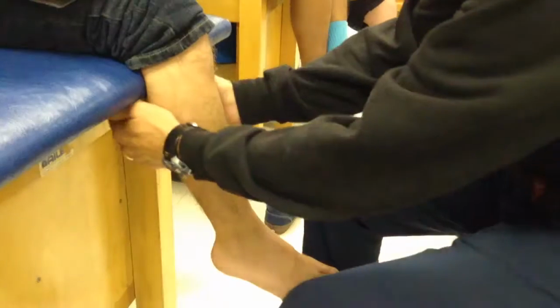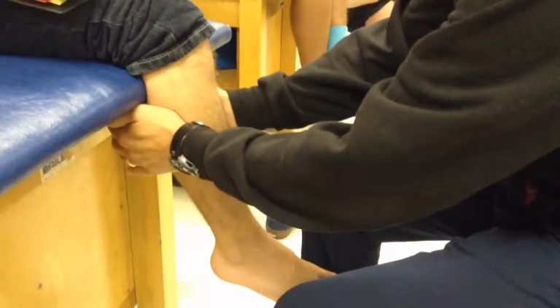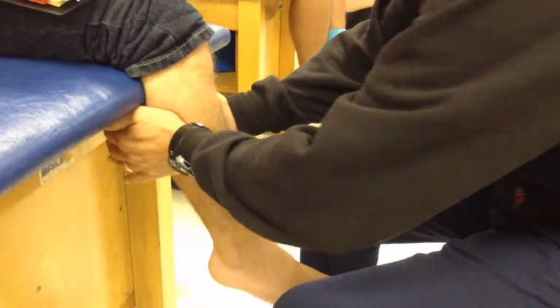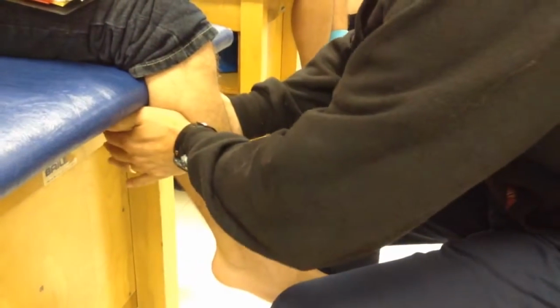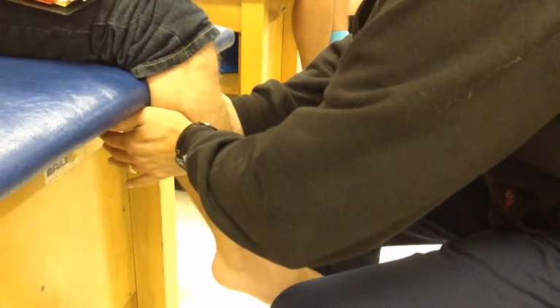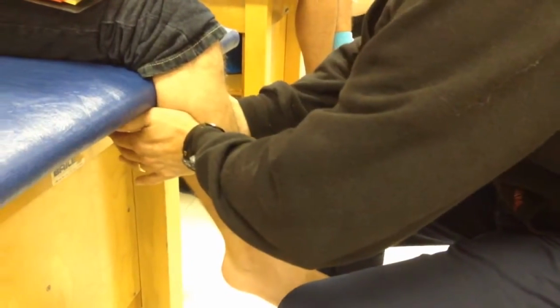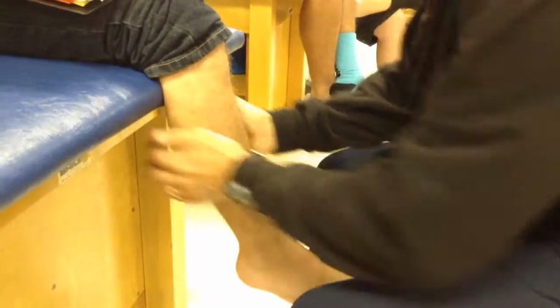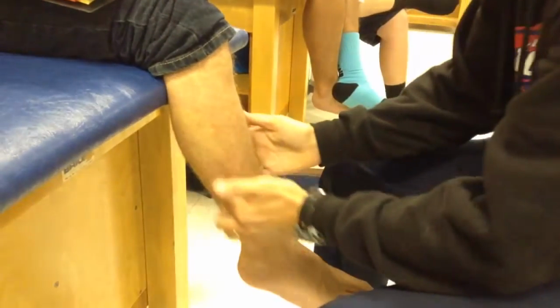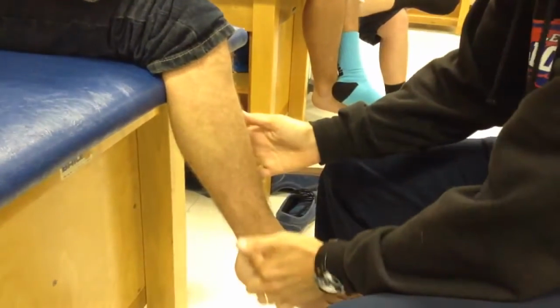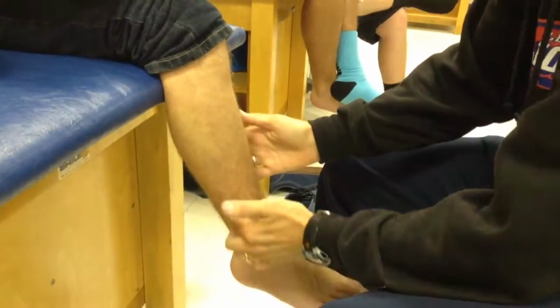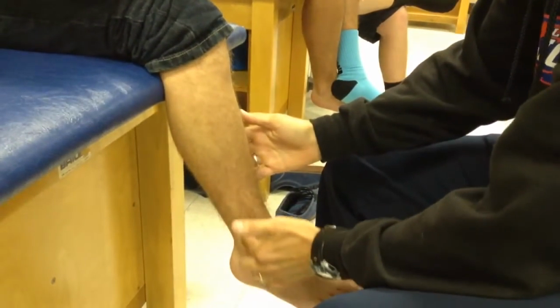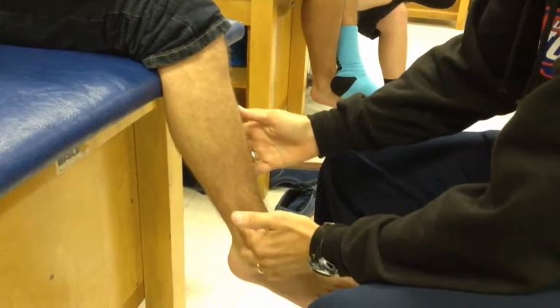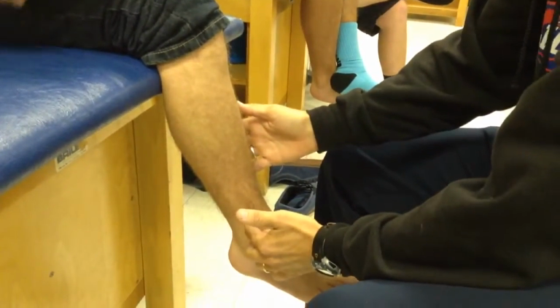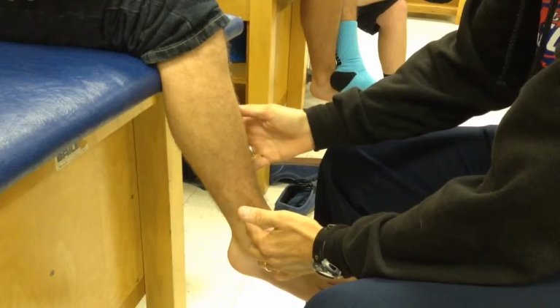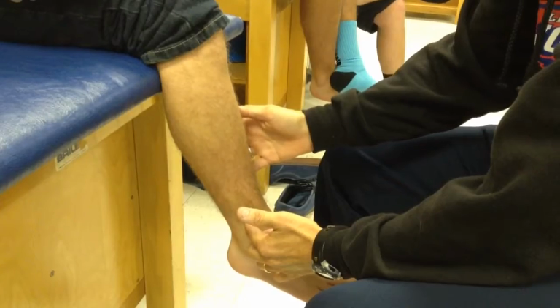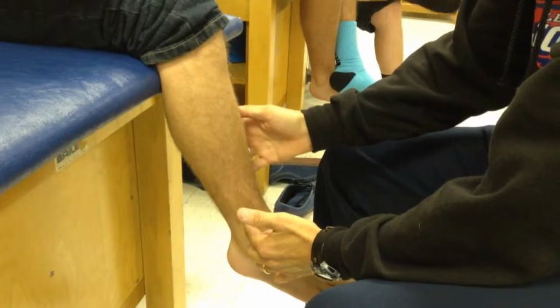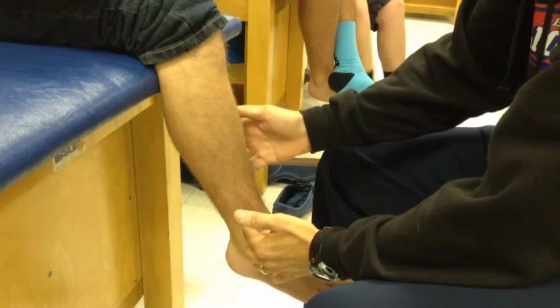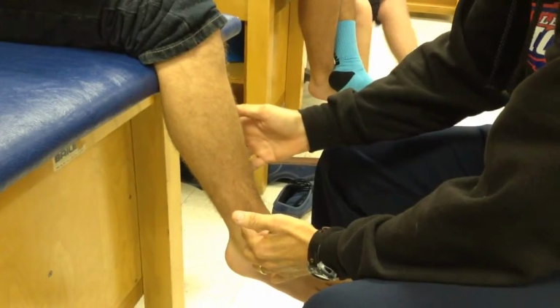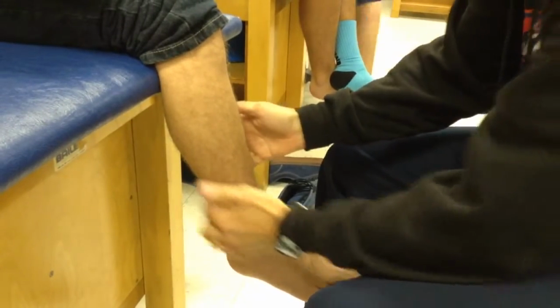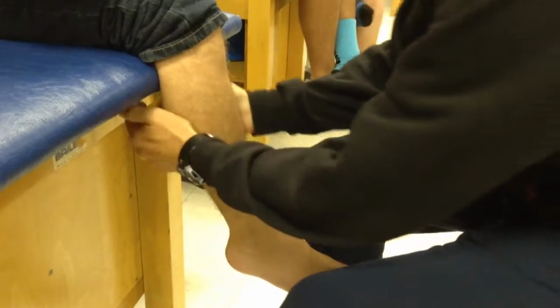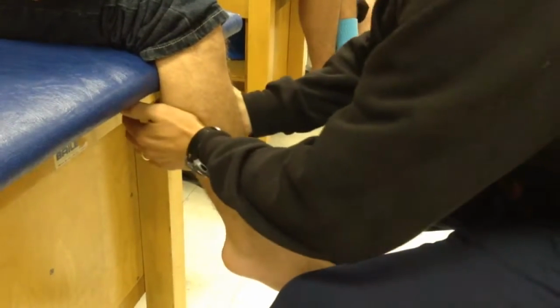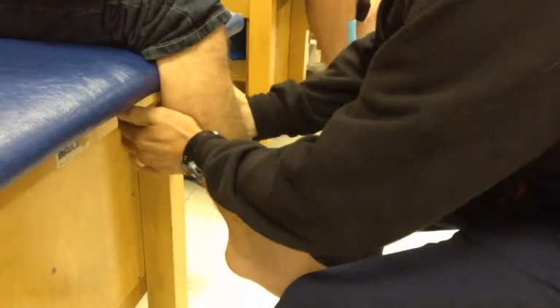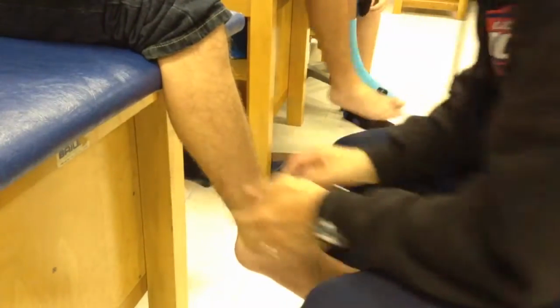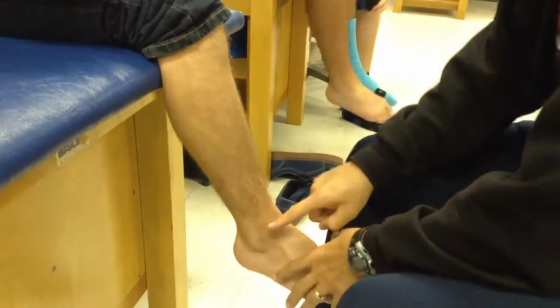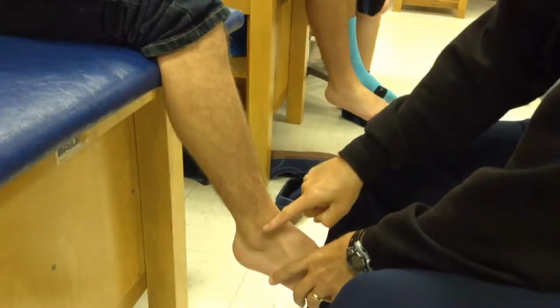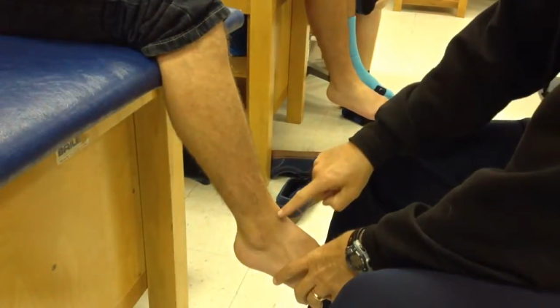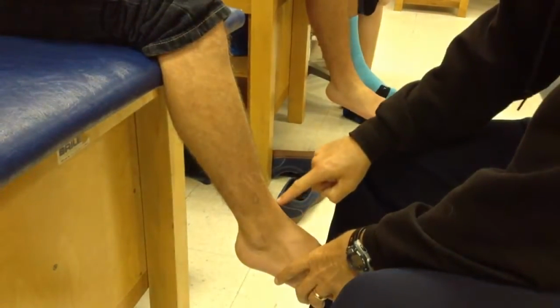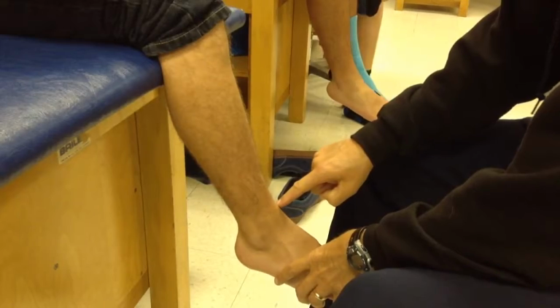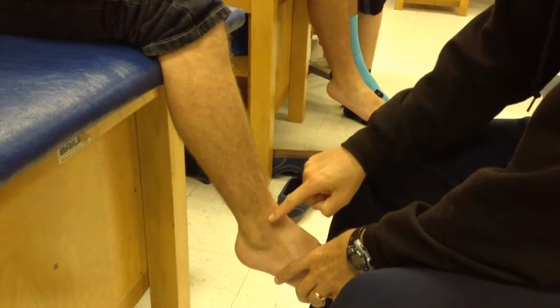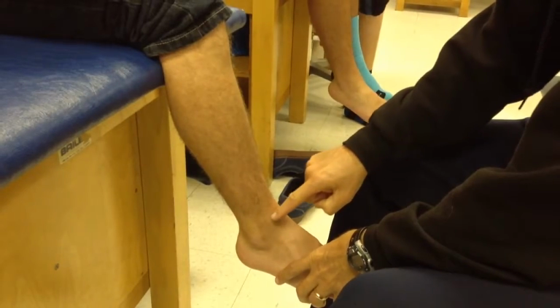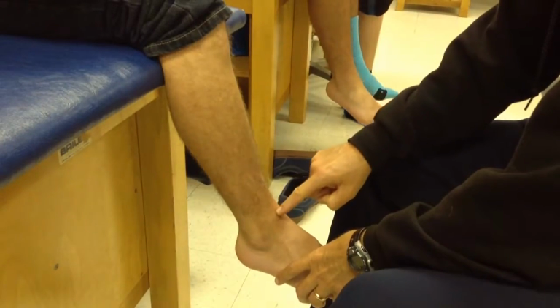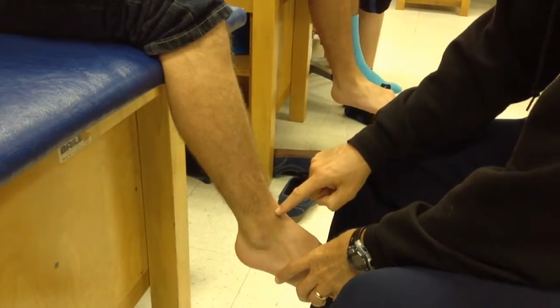Hi, I'm going to squeeze here and I'm looking for pain either down the bone. If it's on the bone, what do you think it is? It's a fracture. Or, if I get pain across this joint, what kind of injury is that? Sprain.